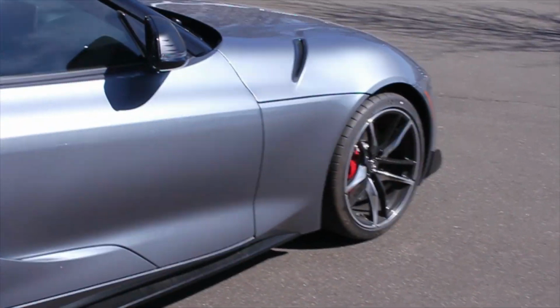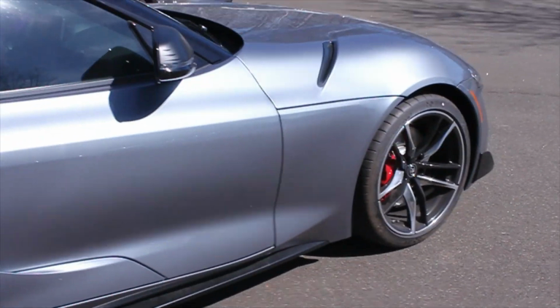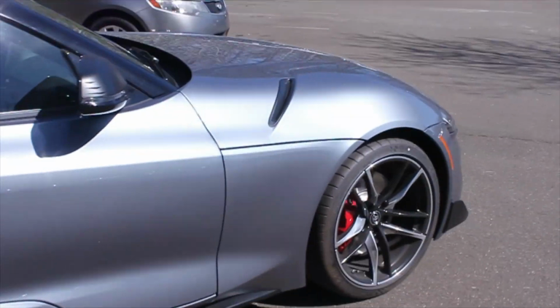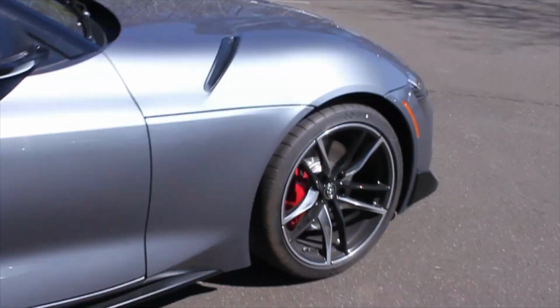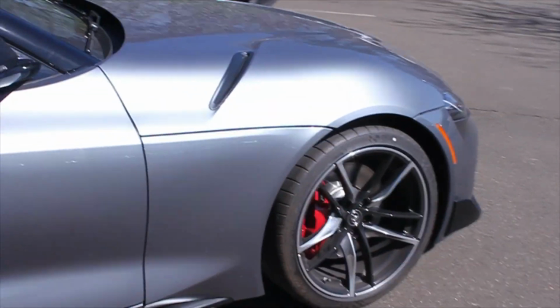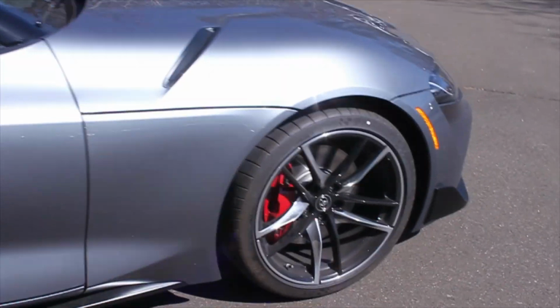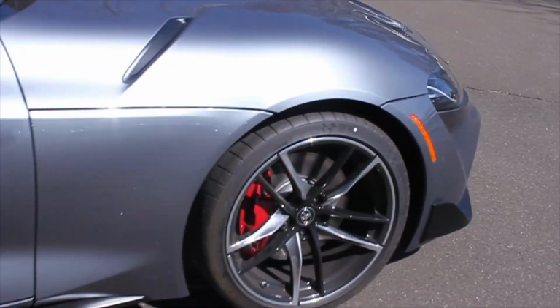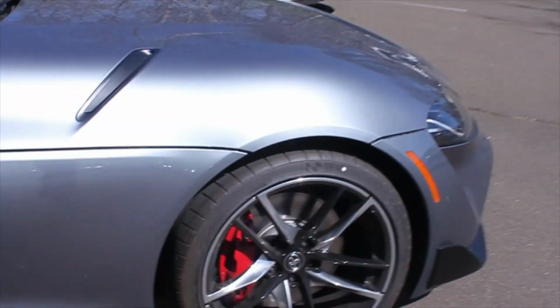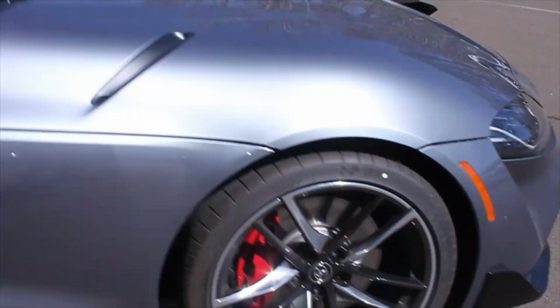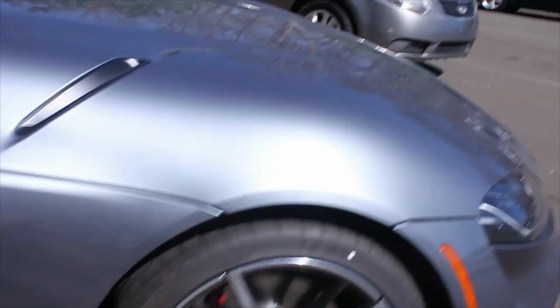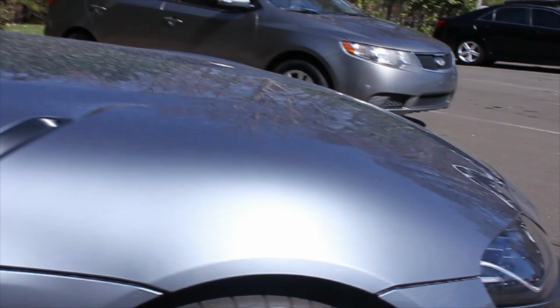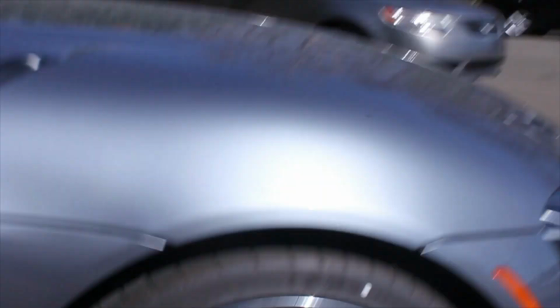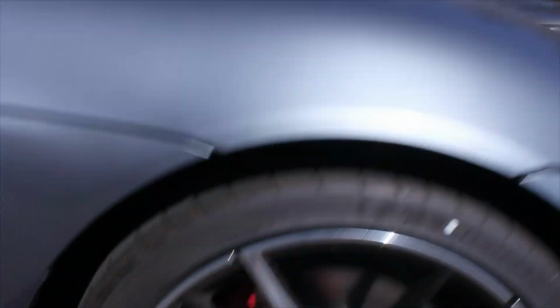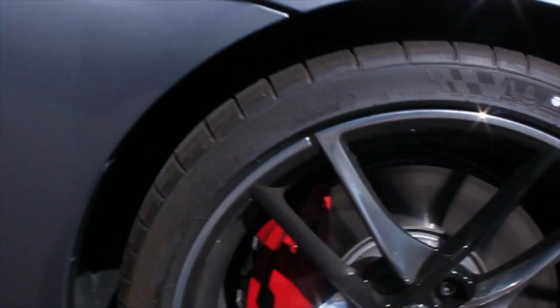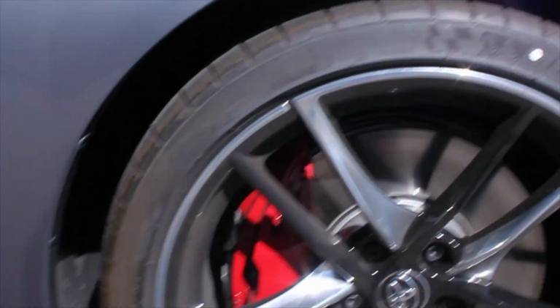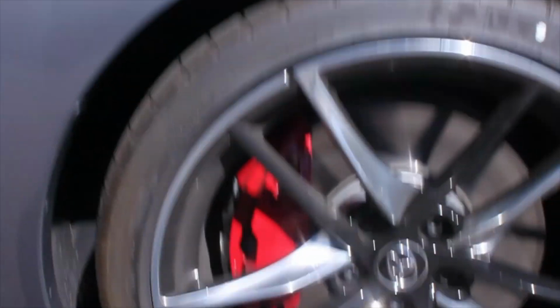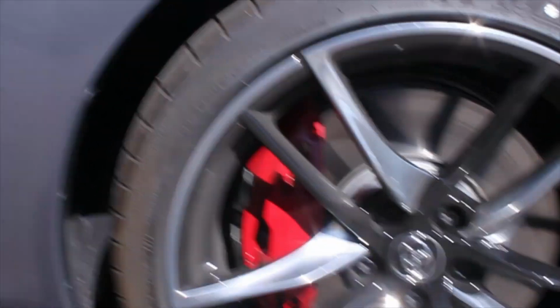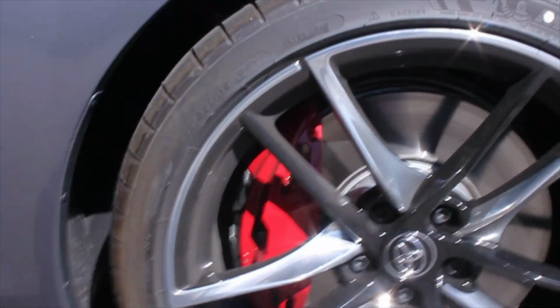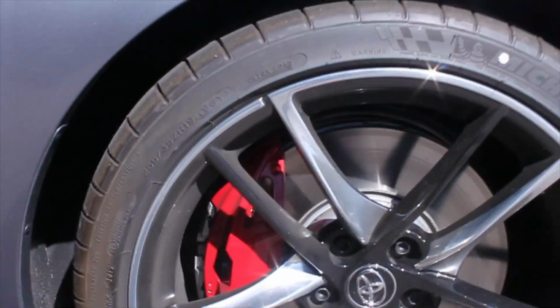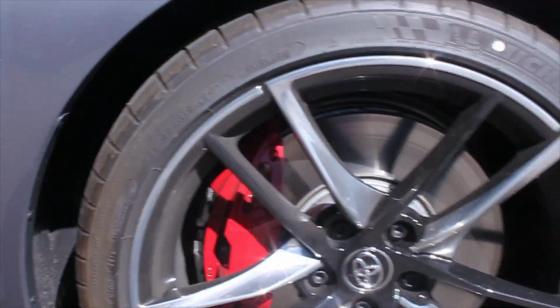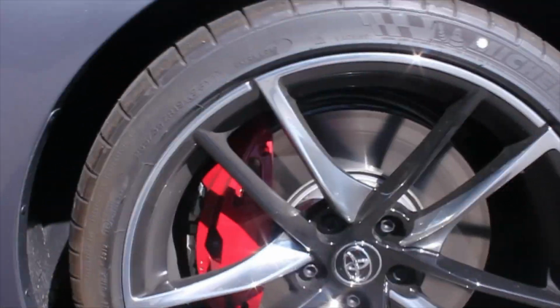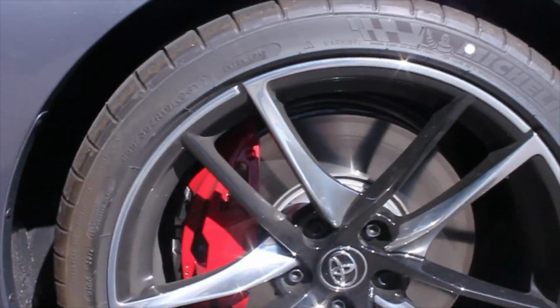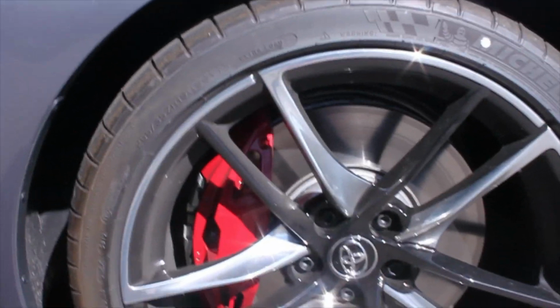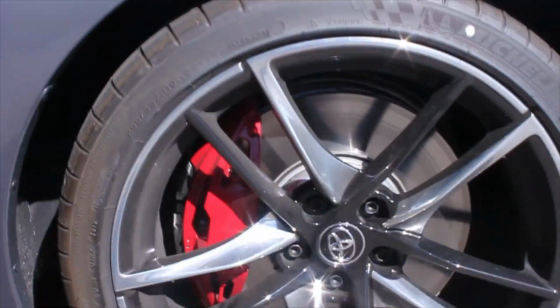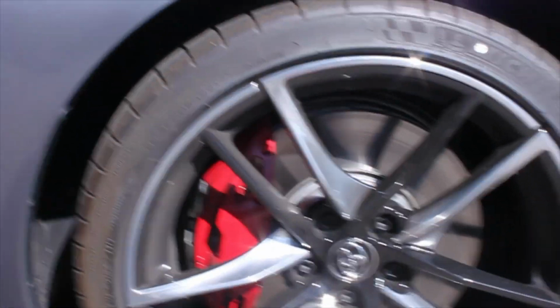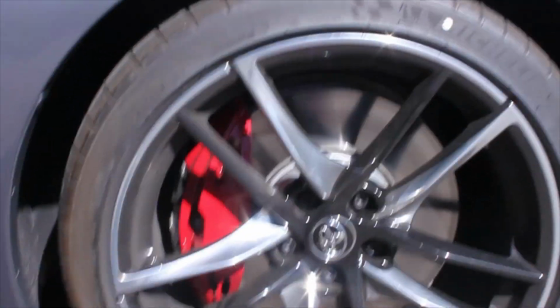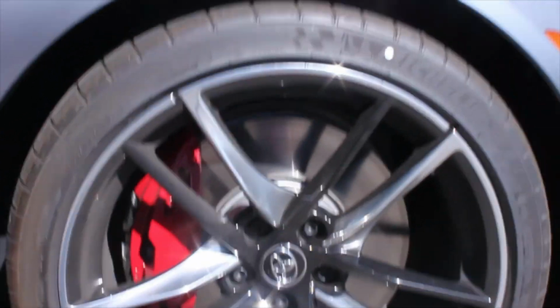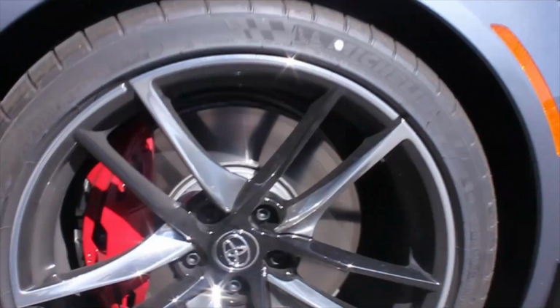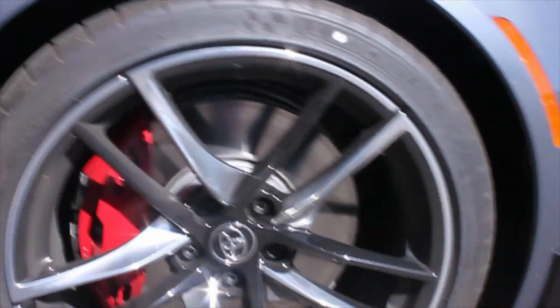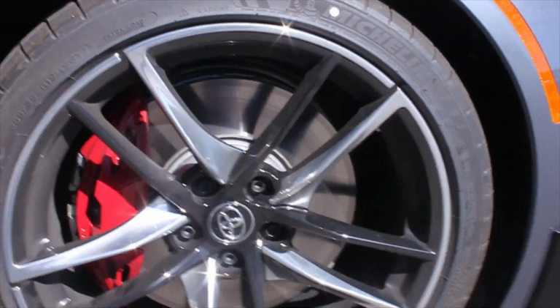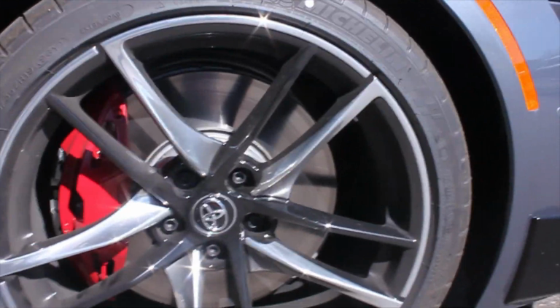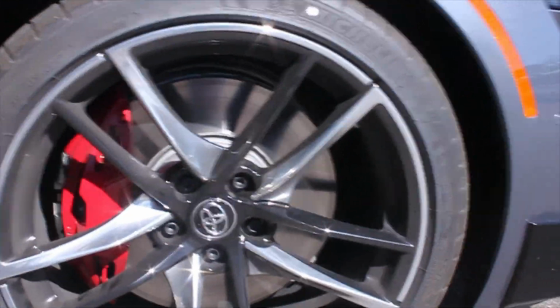This one is riding on 255/35 R19 Michelin Sport tires.